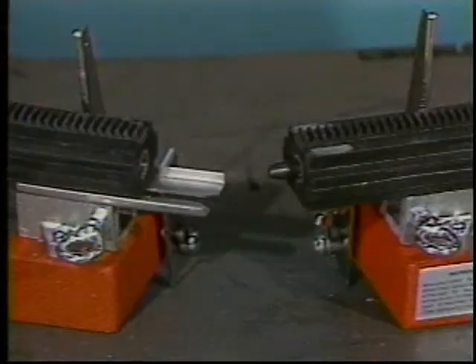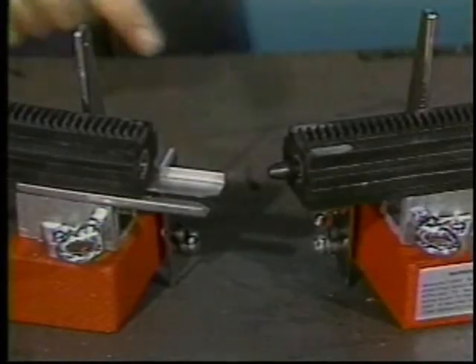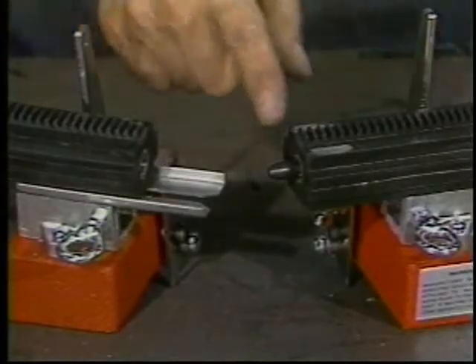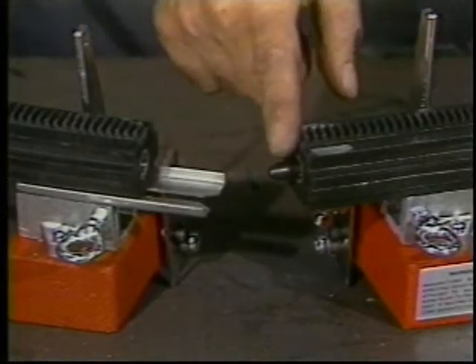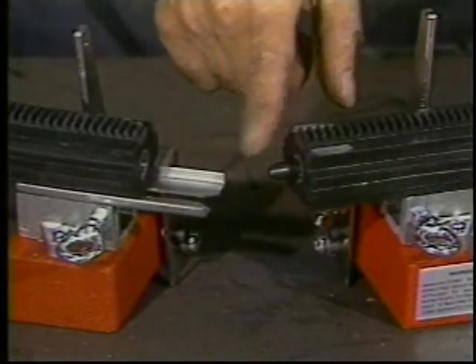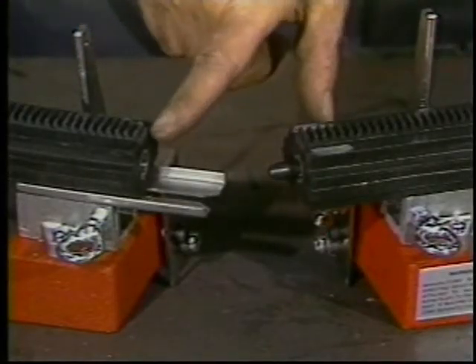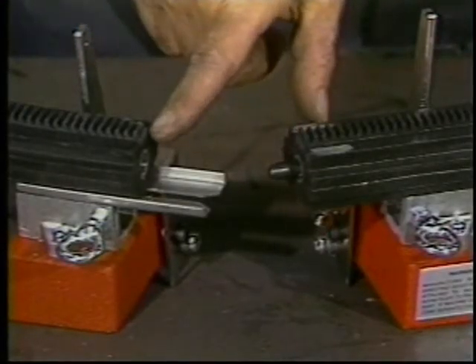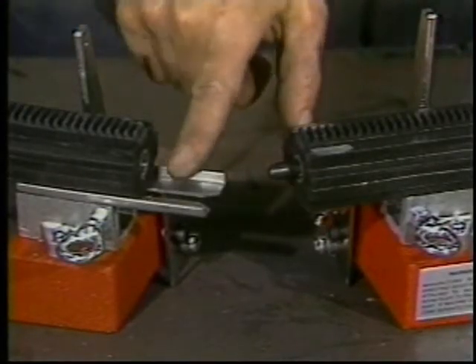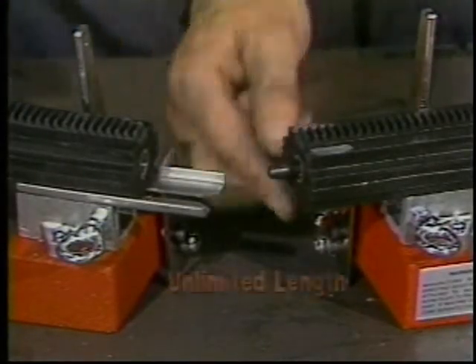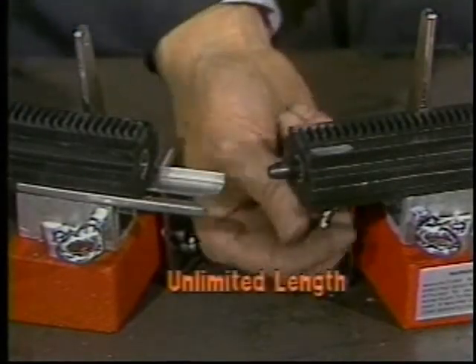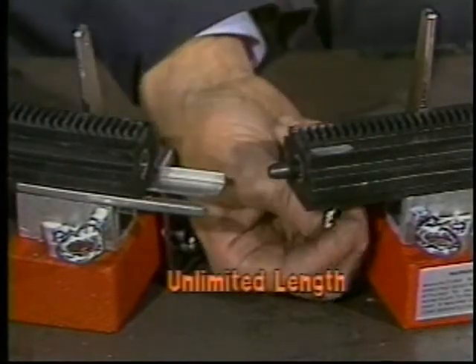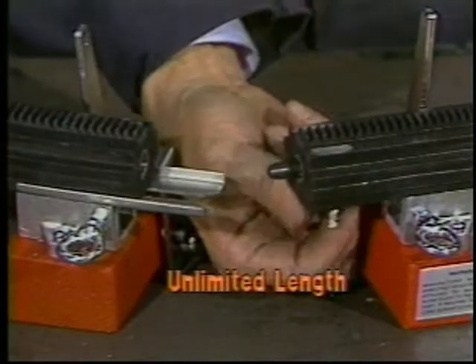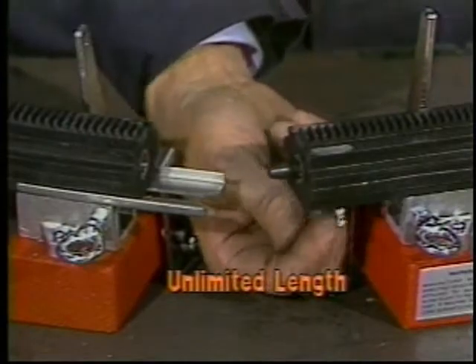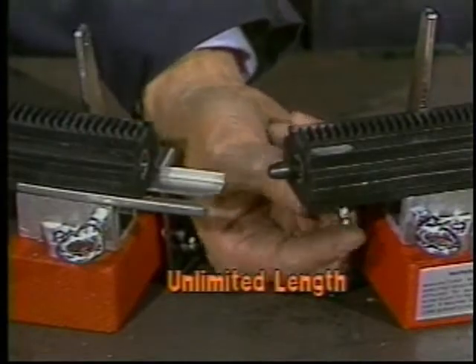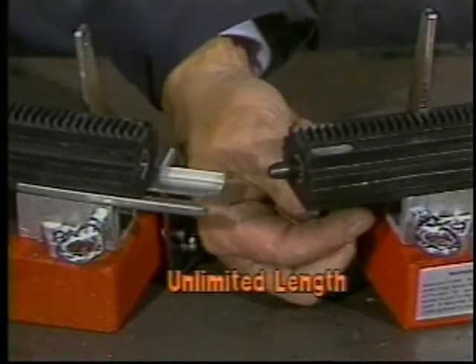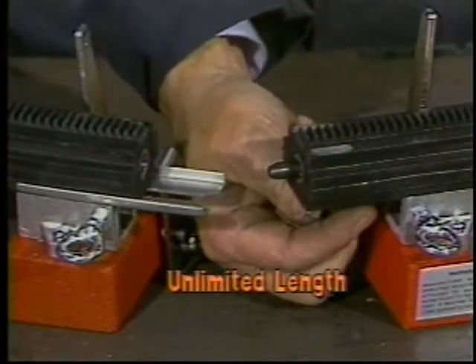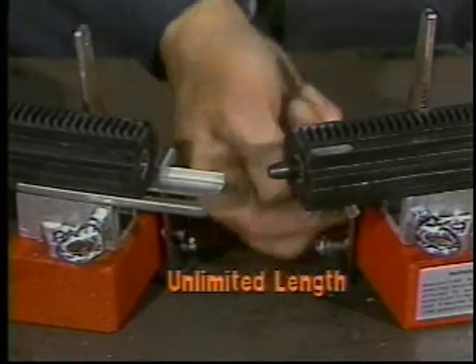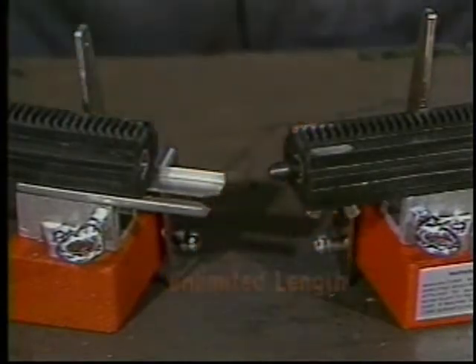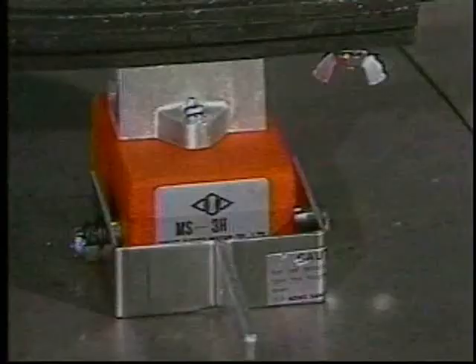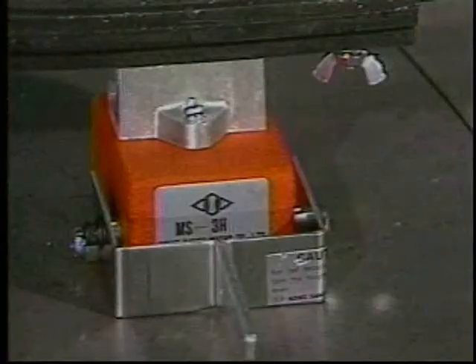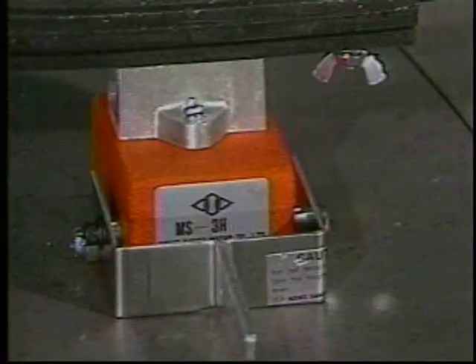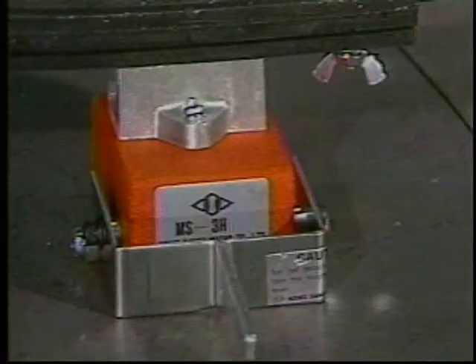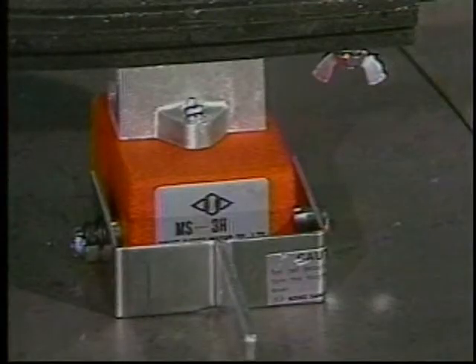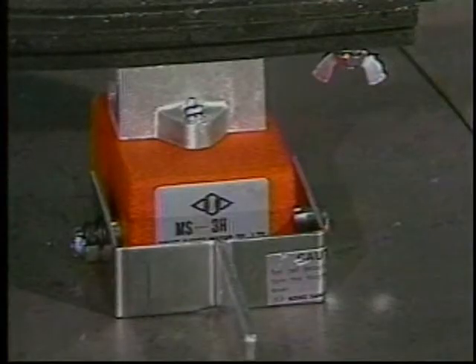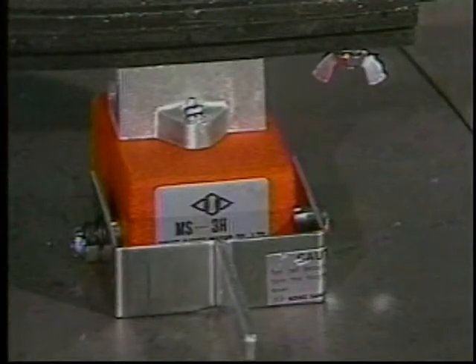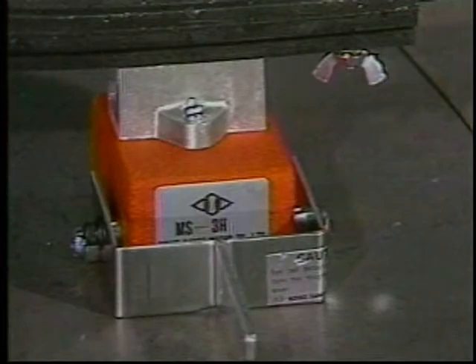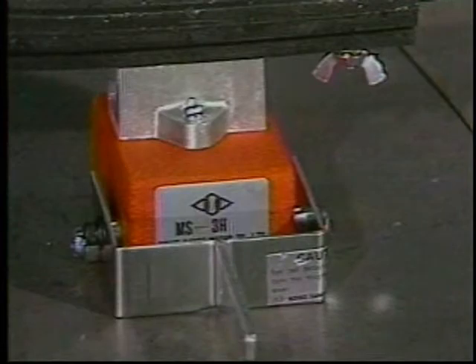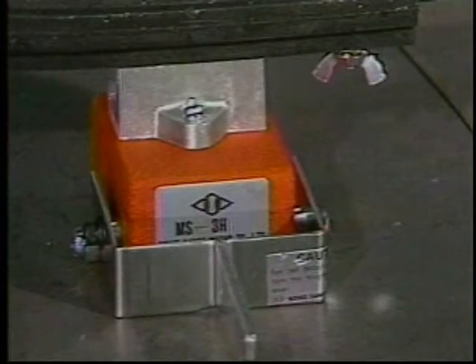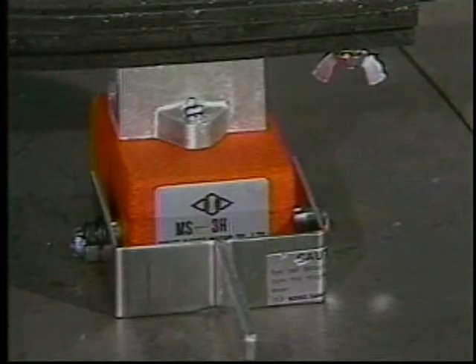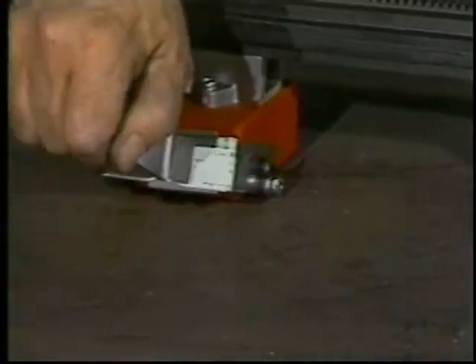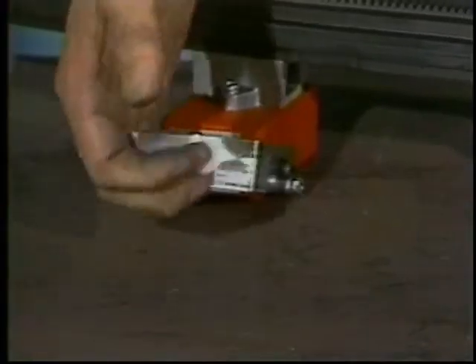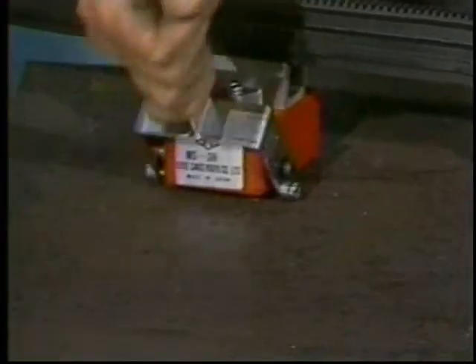Male-female fittings and wing bolts and holes allow you to securely lock together any lengths of track required. A series of extremely strong magnets firmly secures the track in any position.